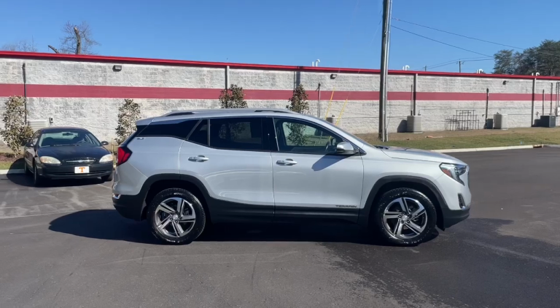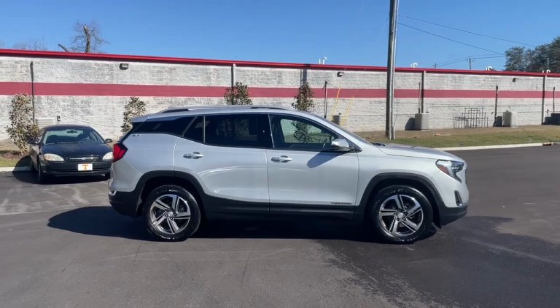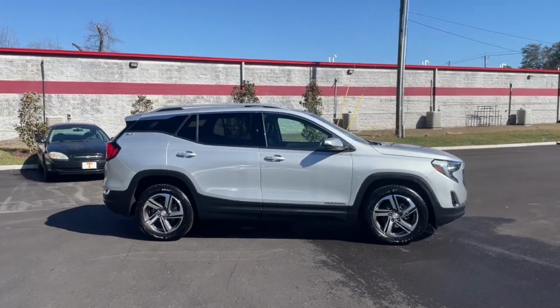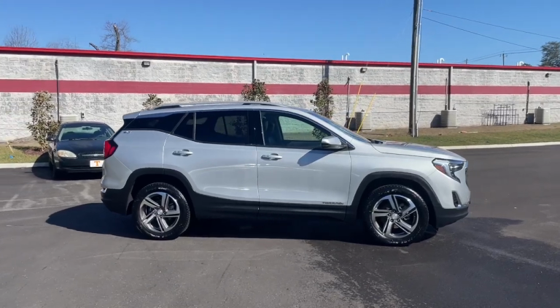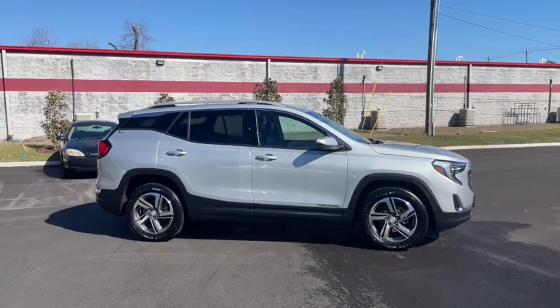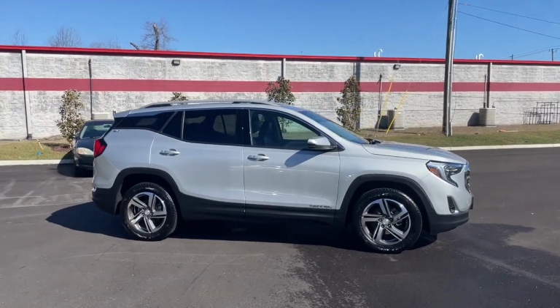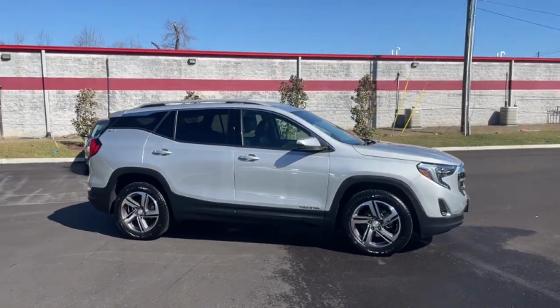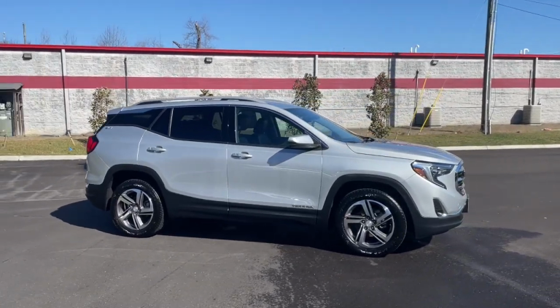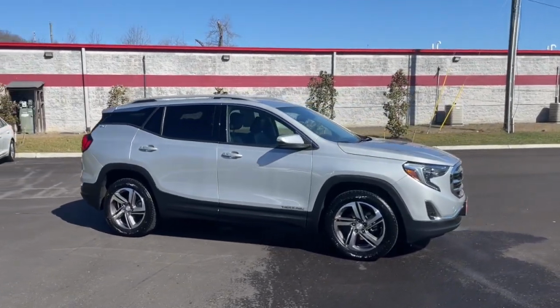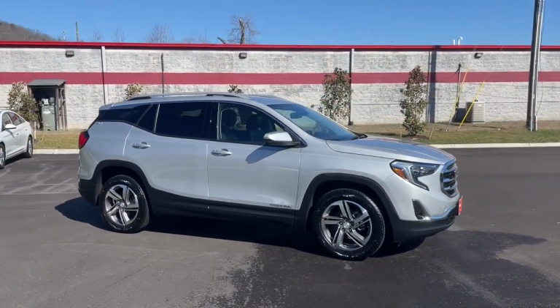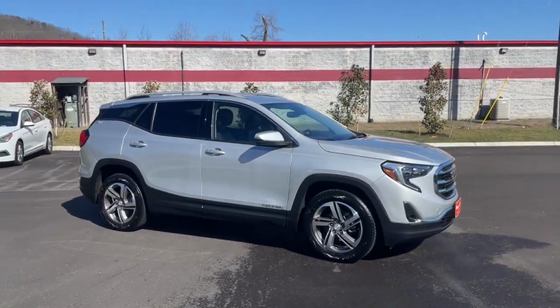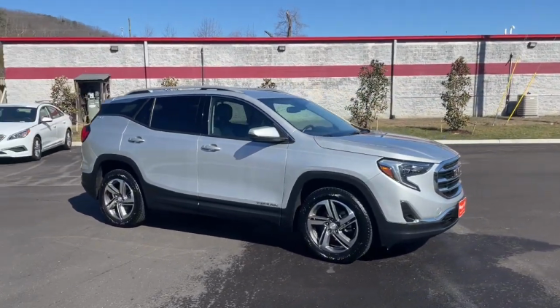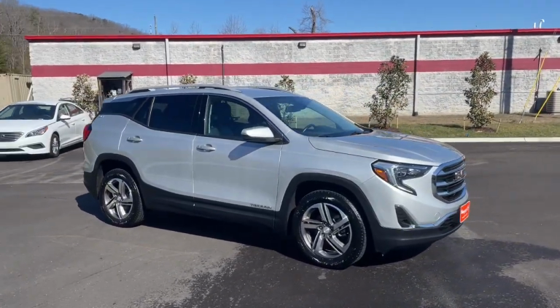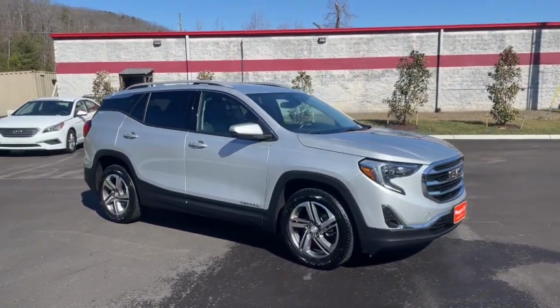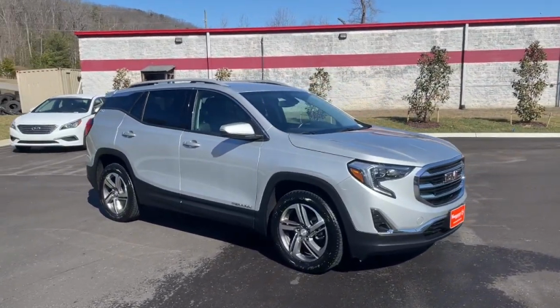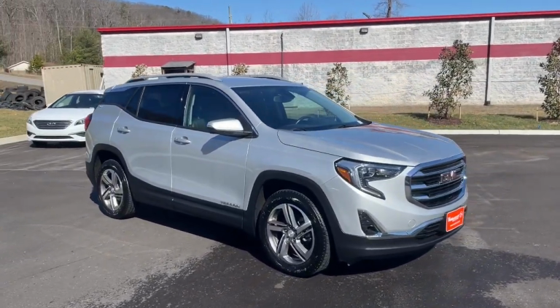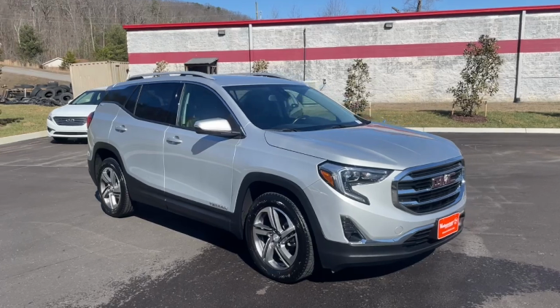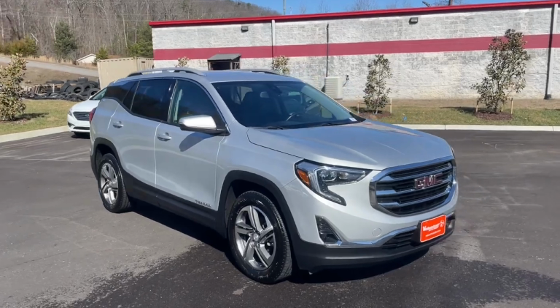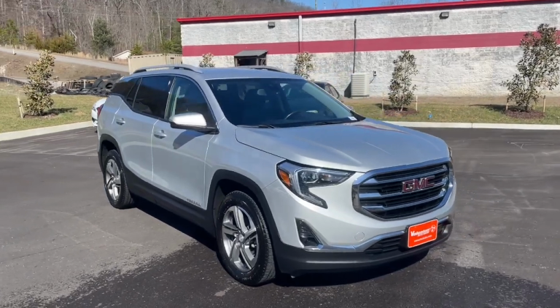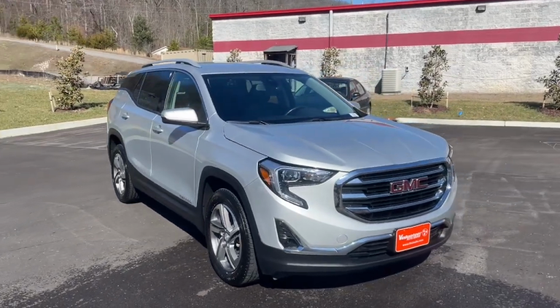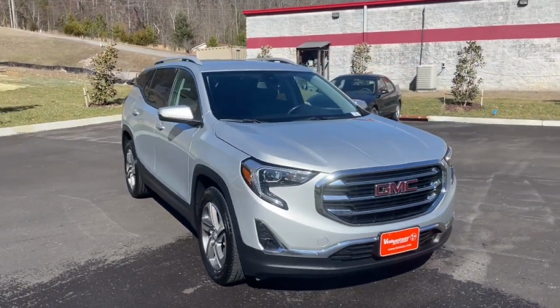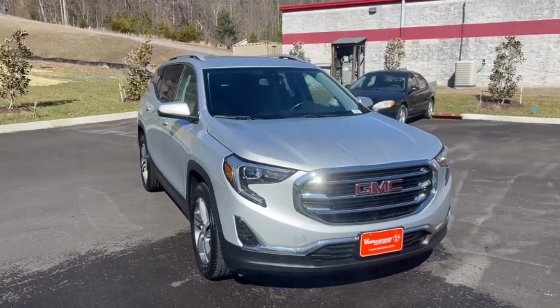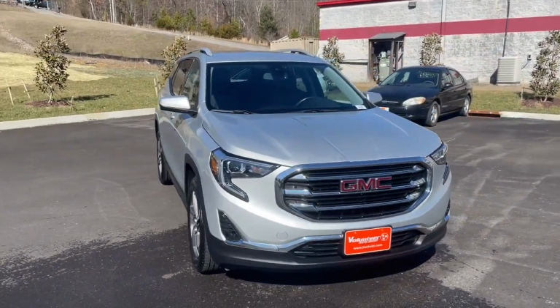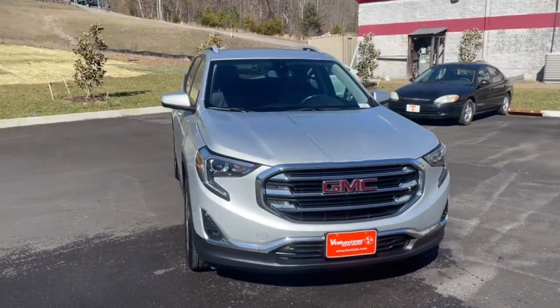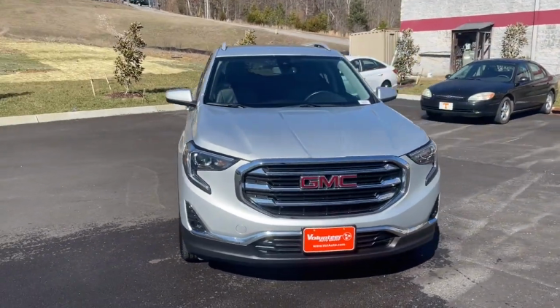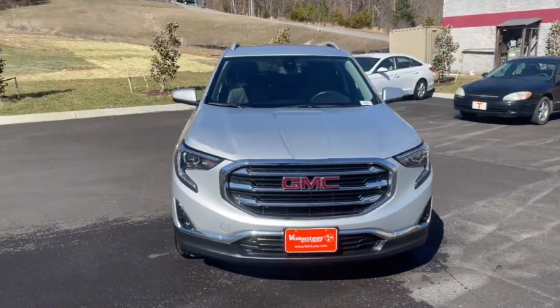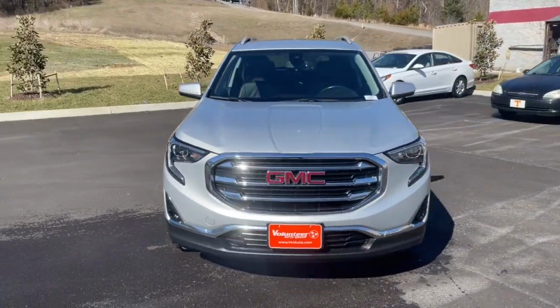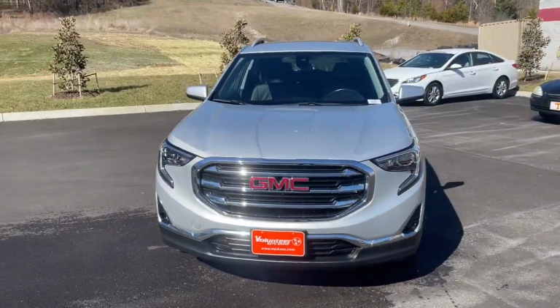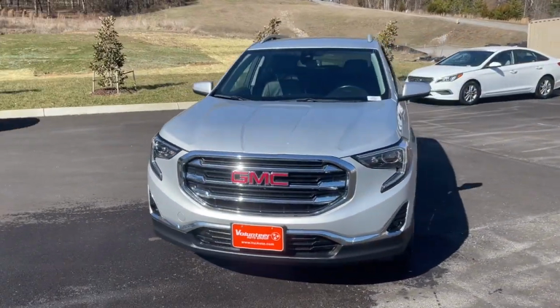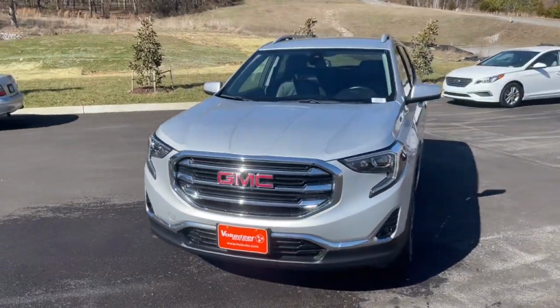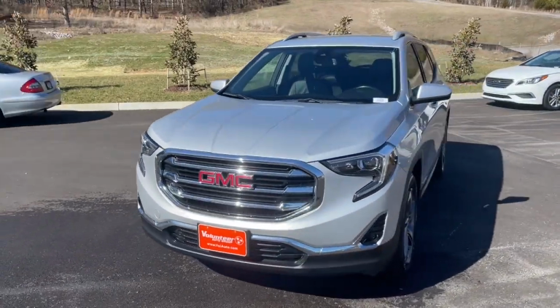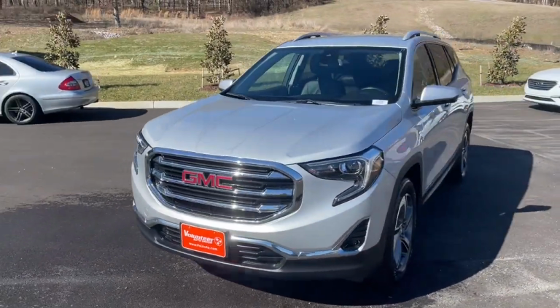You will love the features of this 2021 GMC Terrain. With less than 70,000 miles on the odometer, this vehicle stands out from the rest.